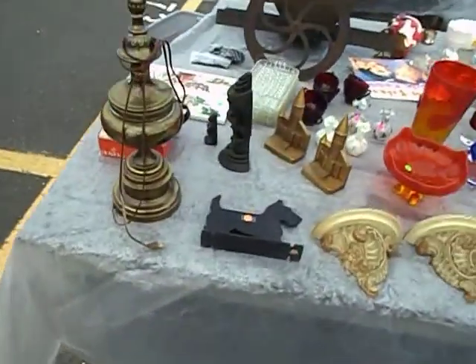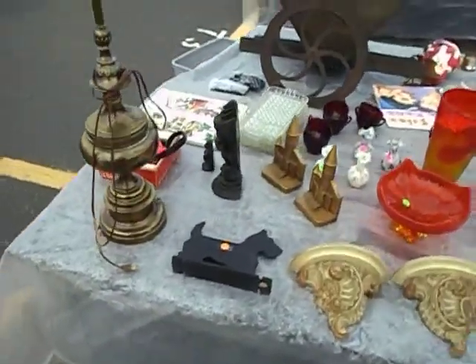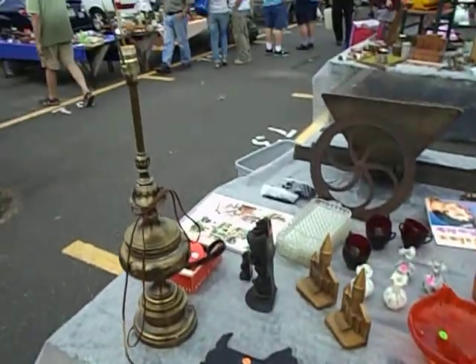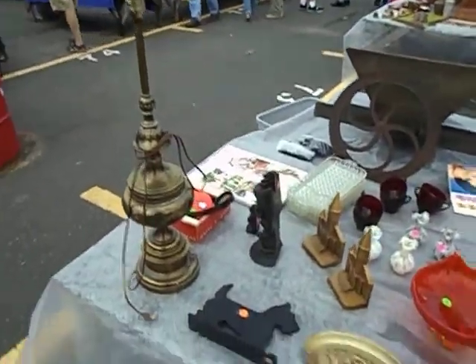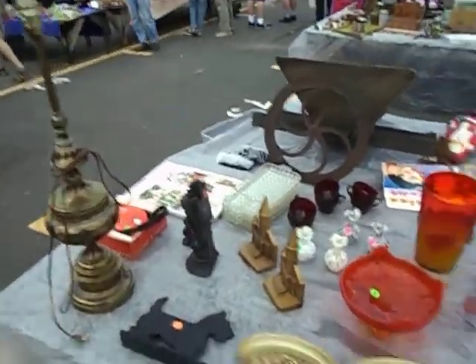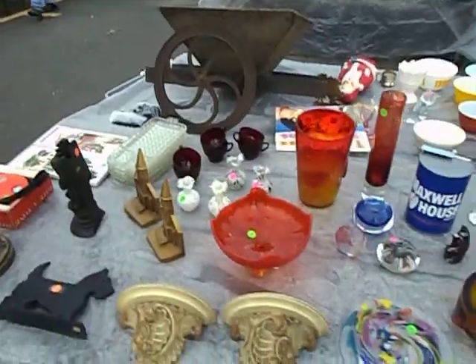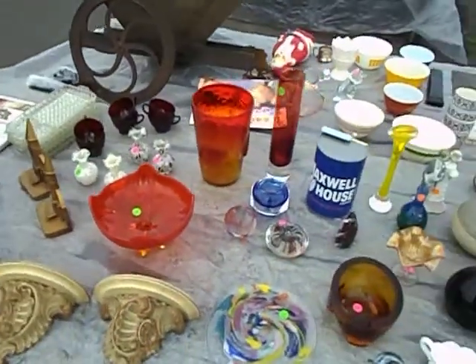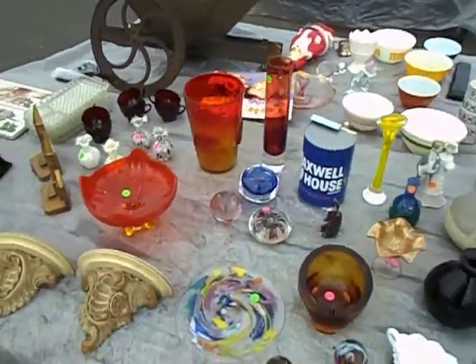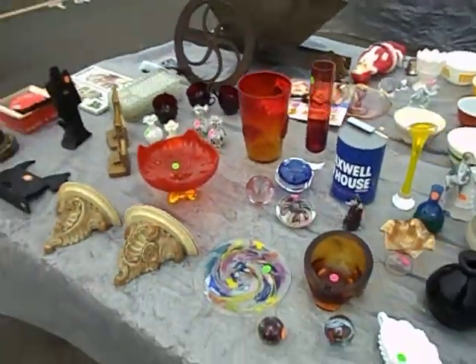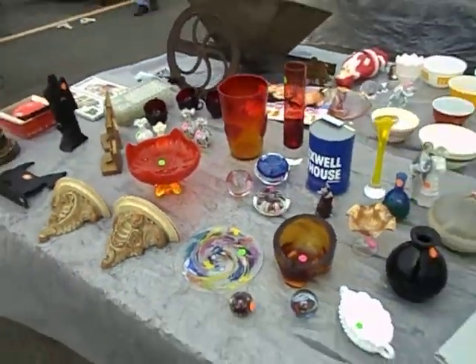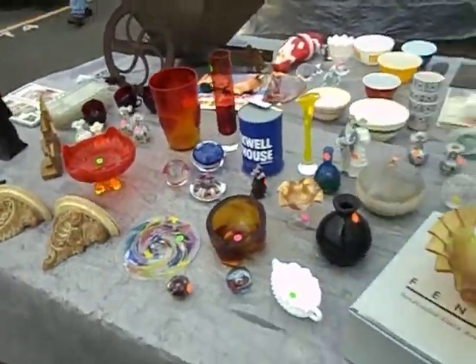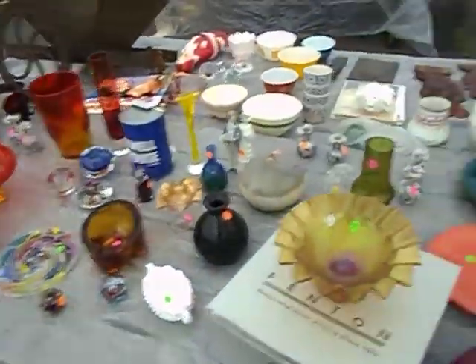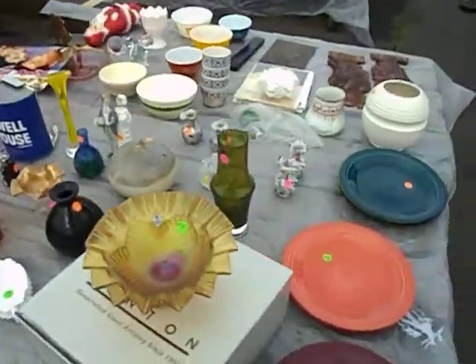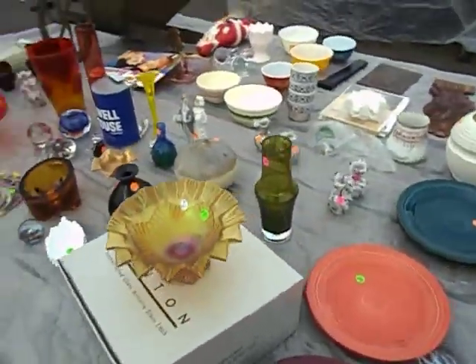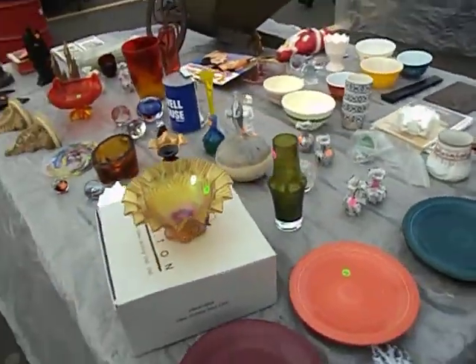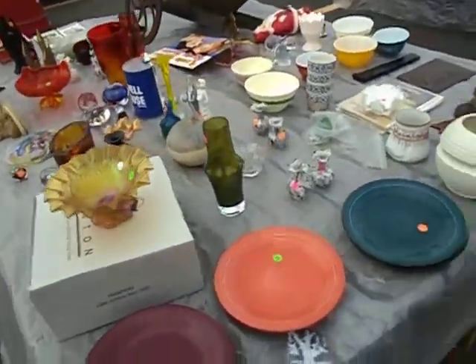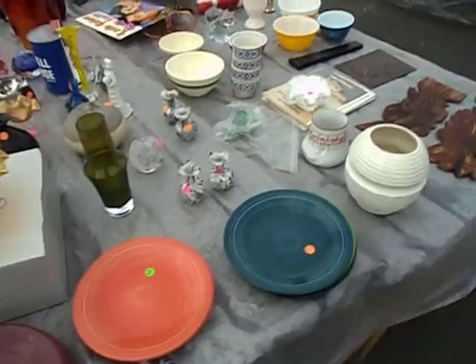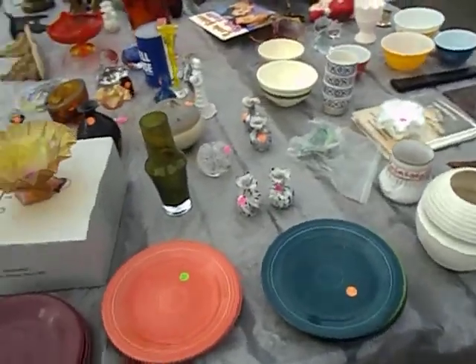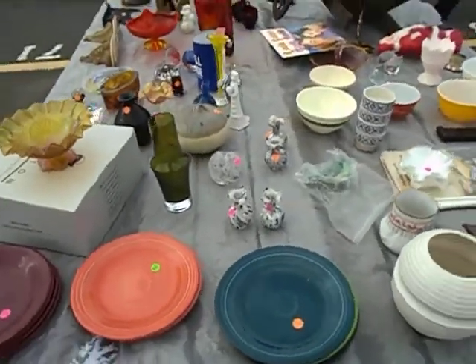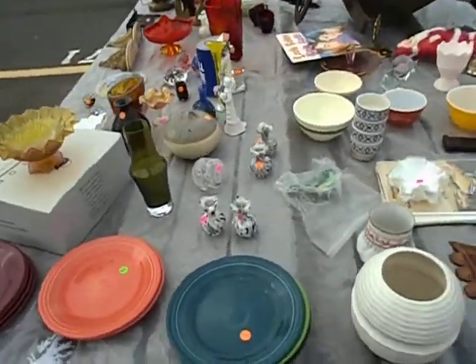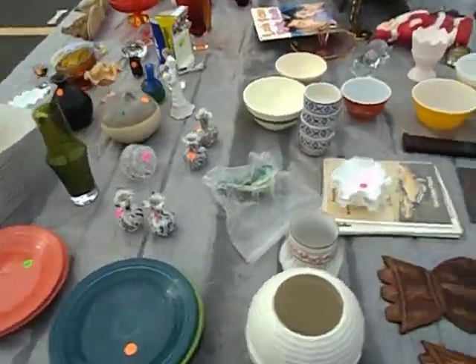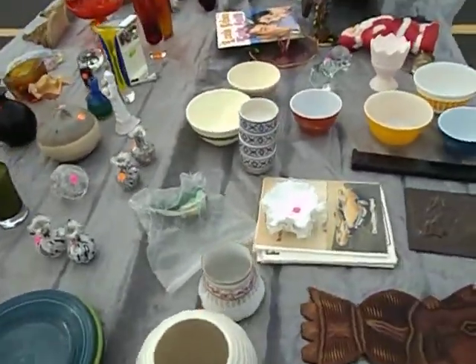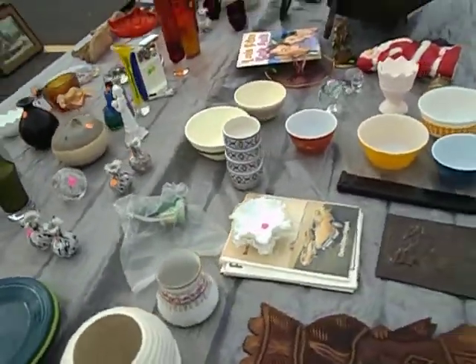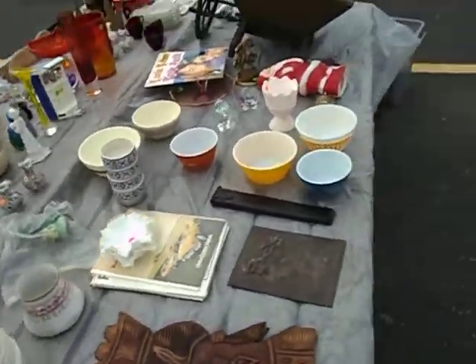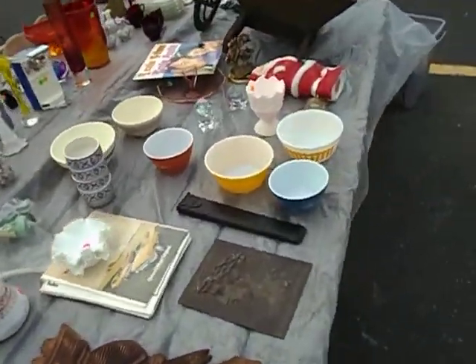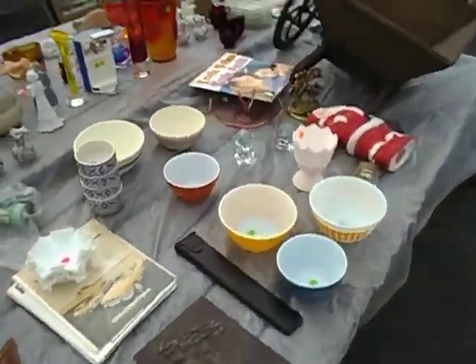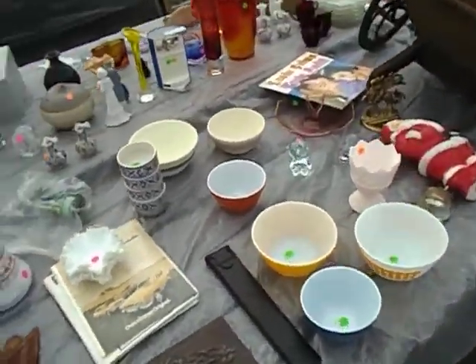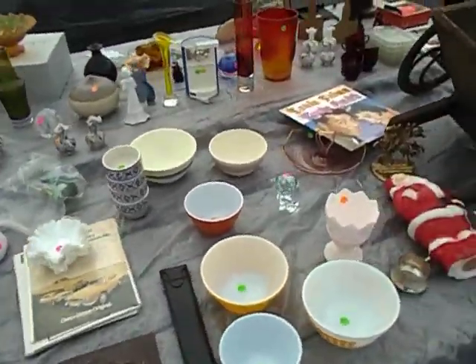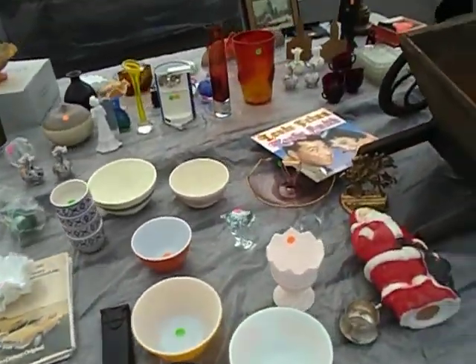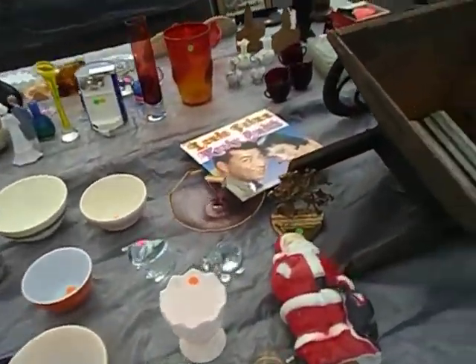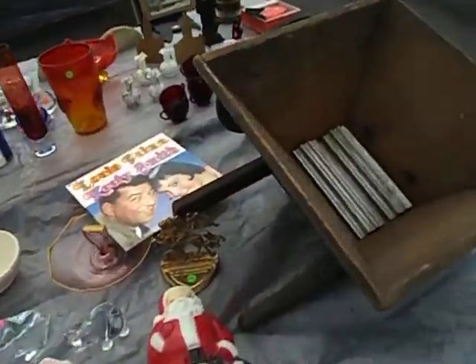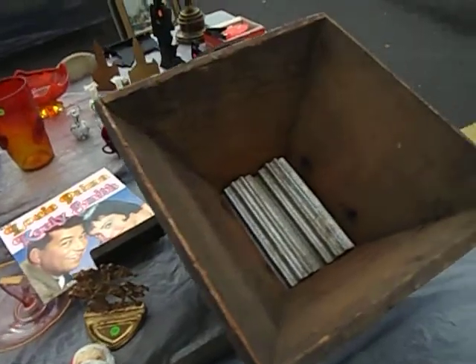Over here is just a lot of the glass that I've had — Blanco, Morano, Fenton, just stuff. I got a lot of glass, Pyrex bowls, just stuff I think I'll sell.